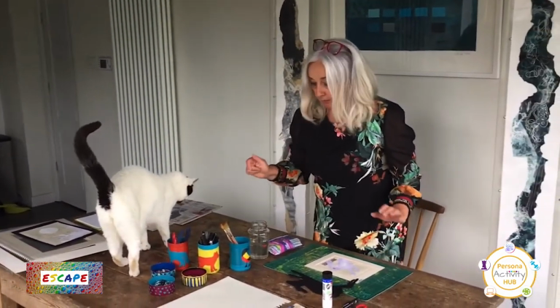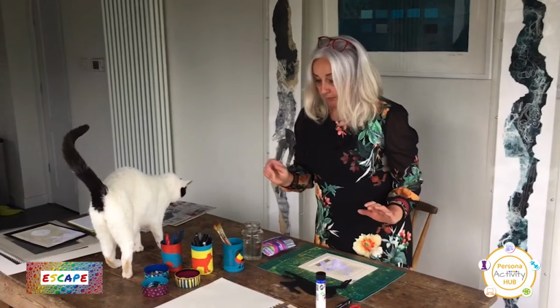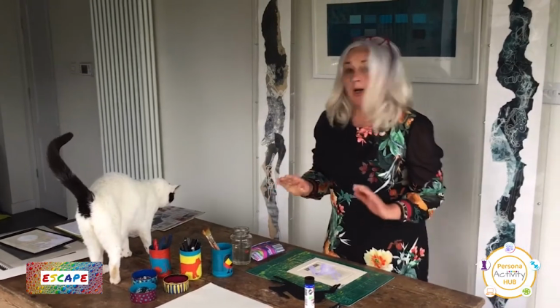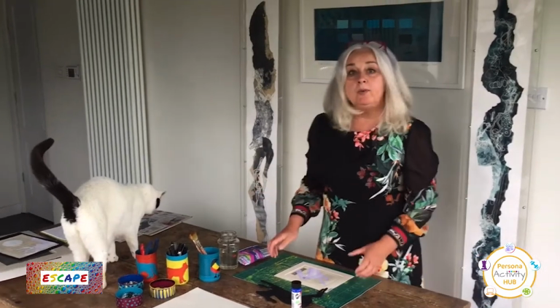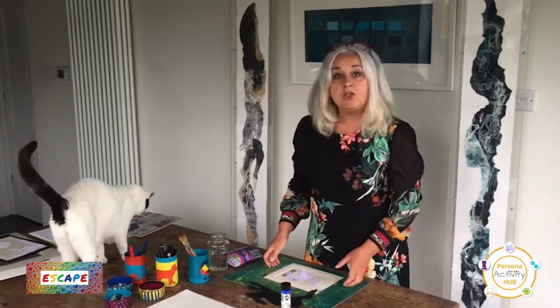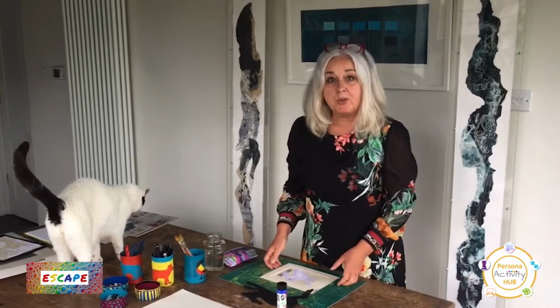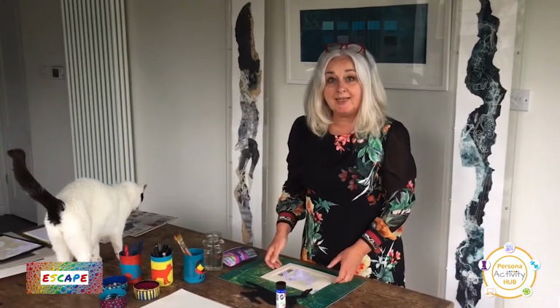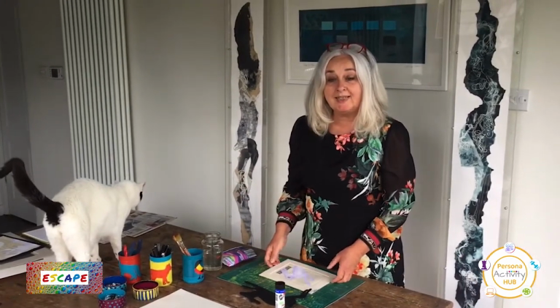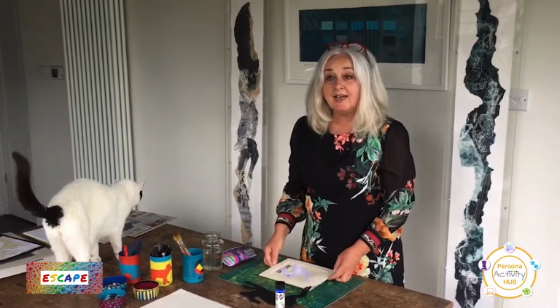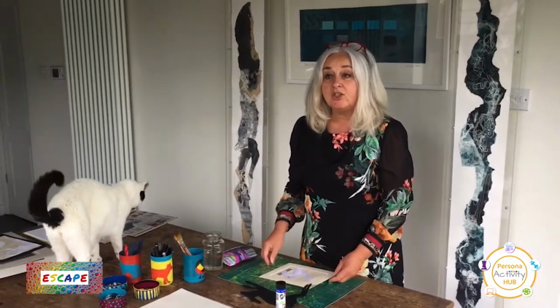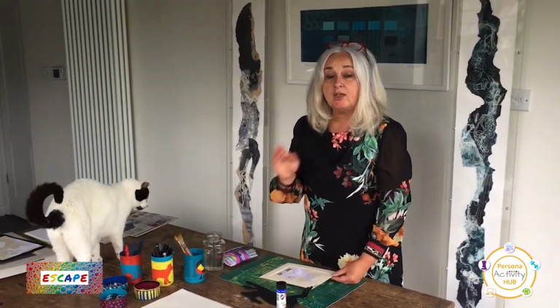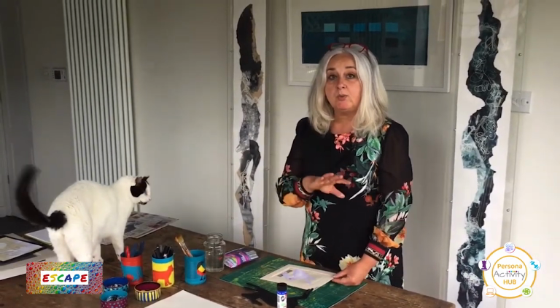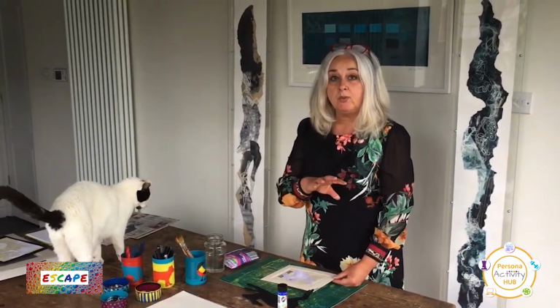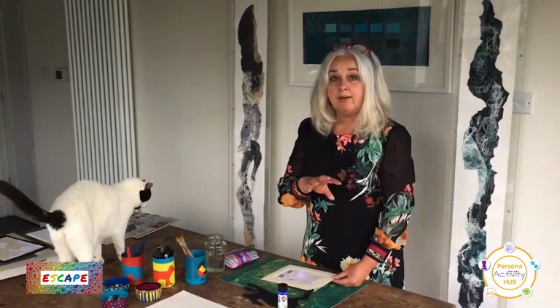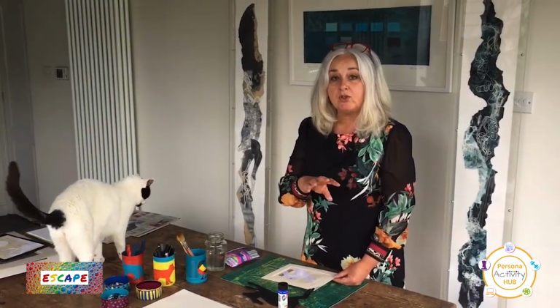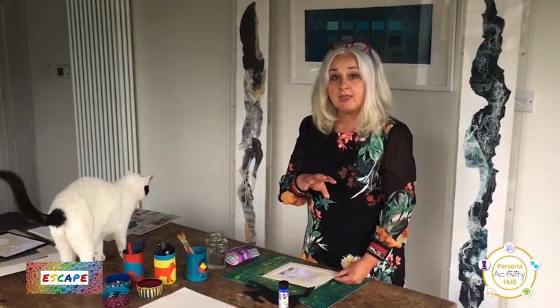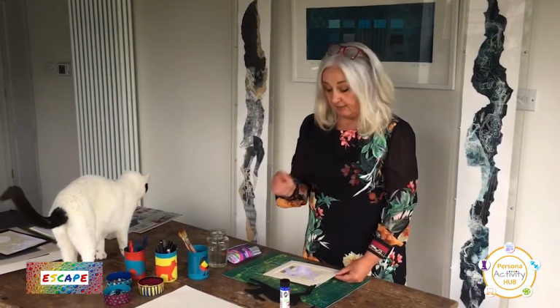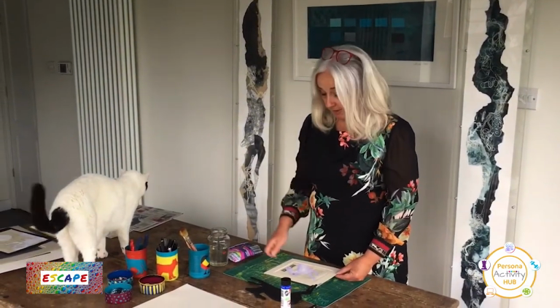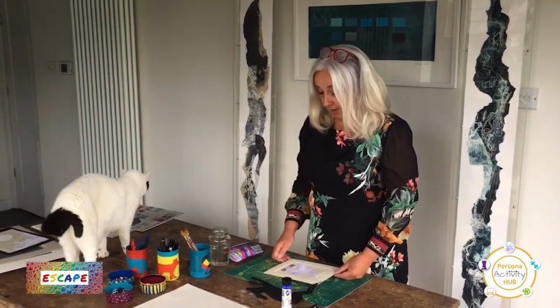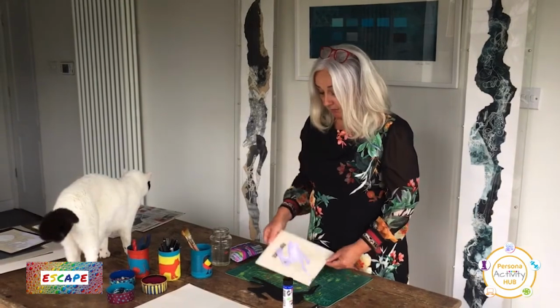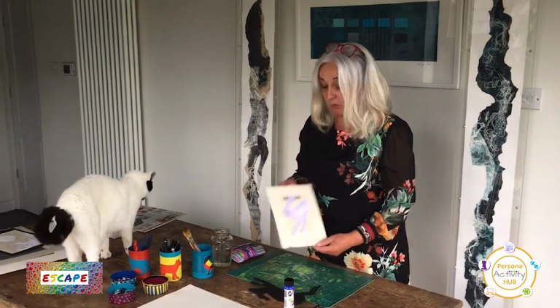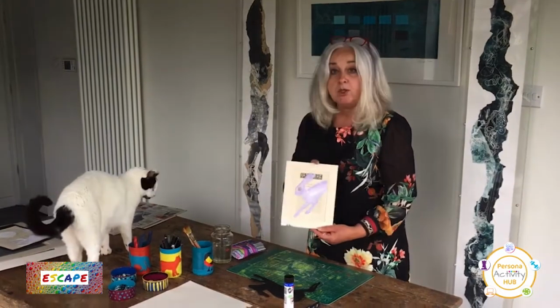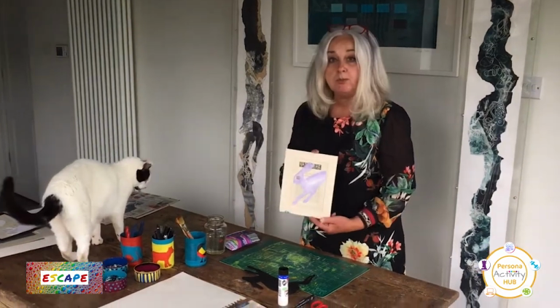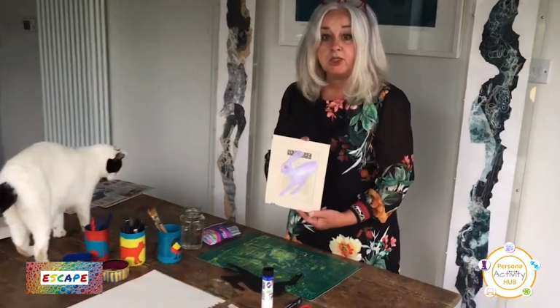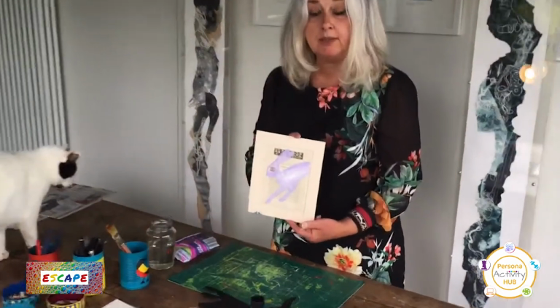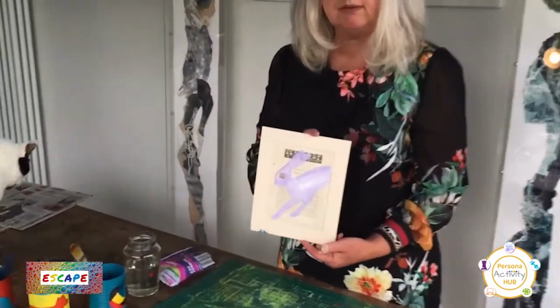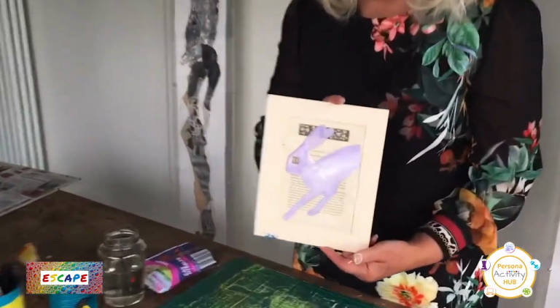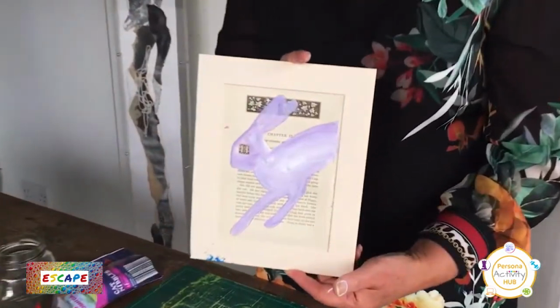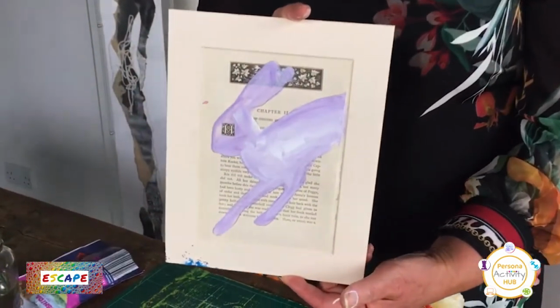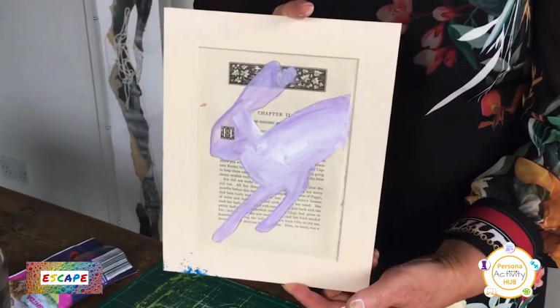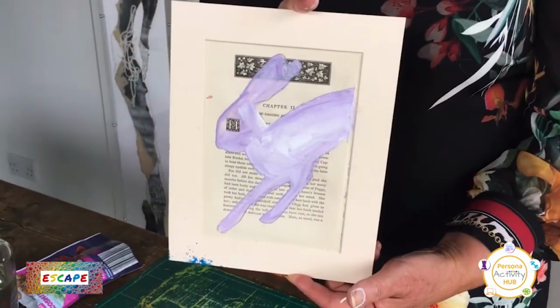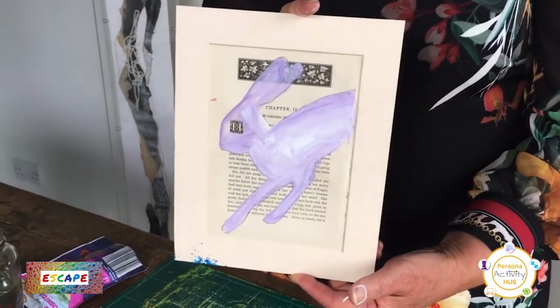I hope you've had a good week and enjoyed the artwork that we have done already. This week we're going to do a picture for your bedroom.